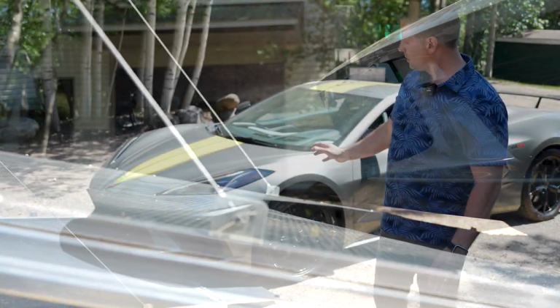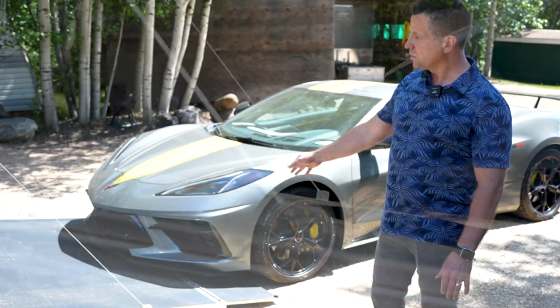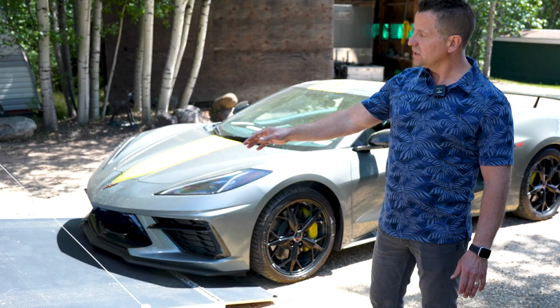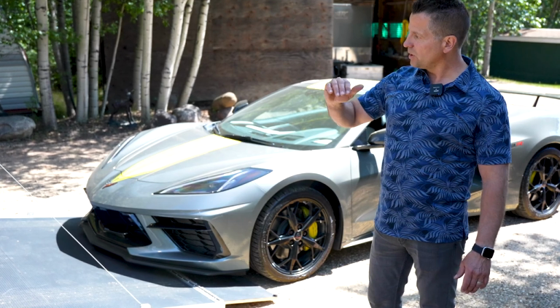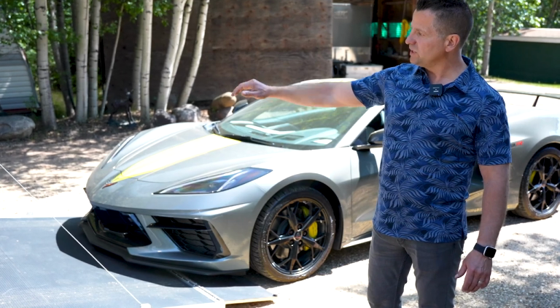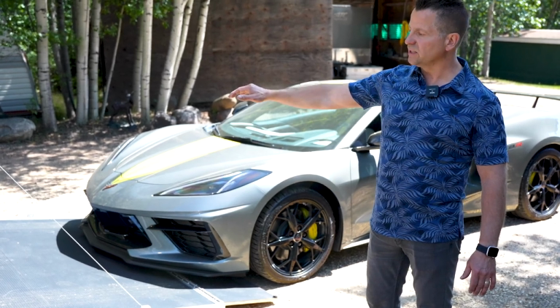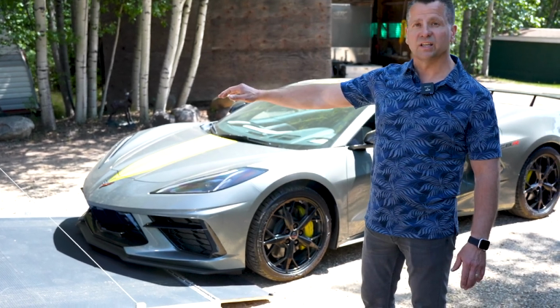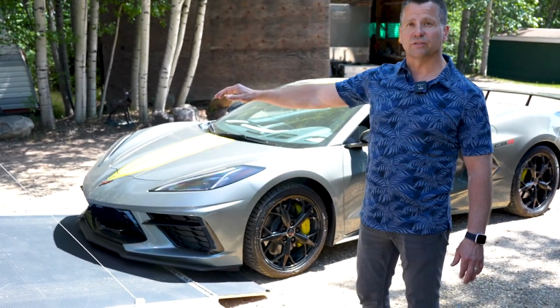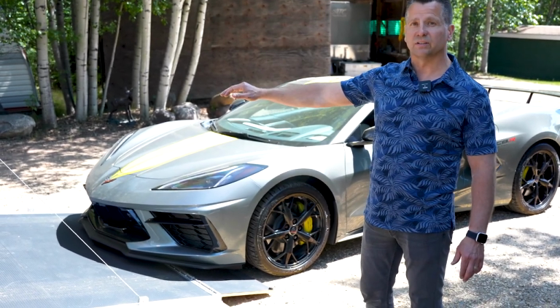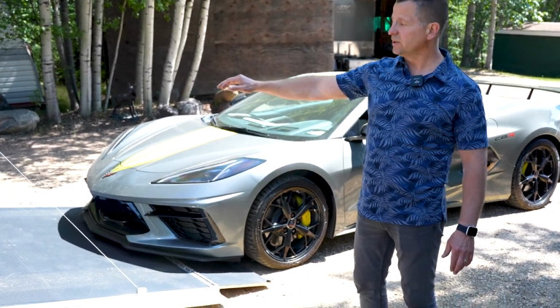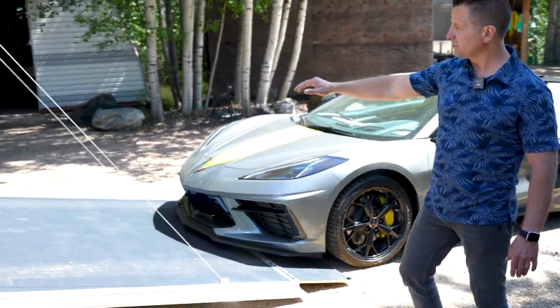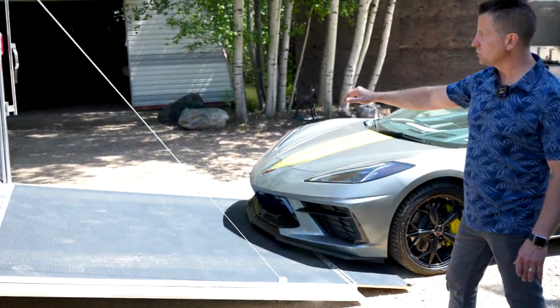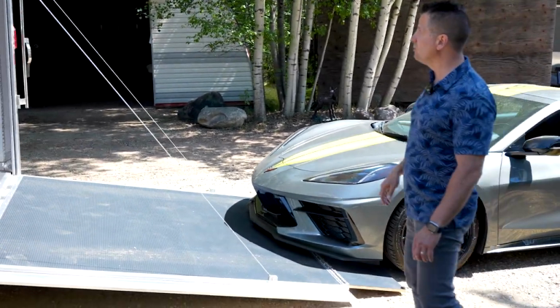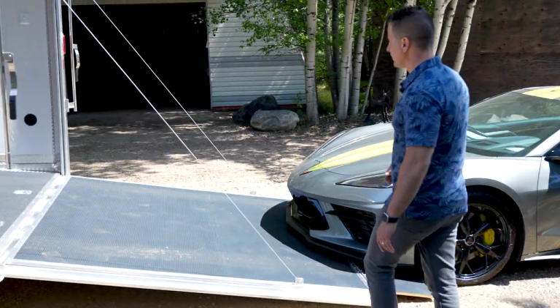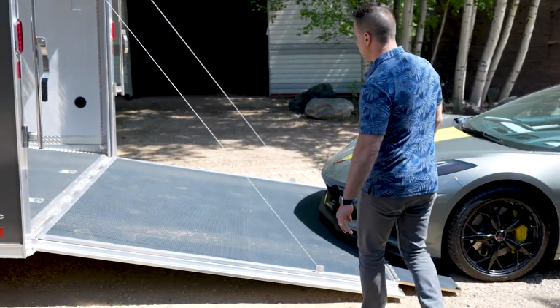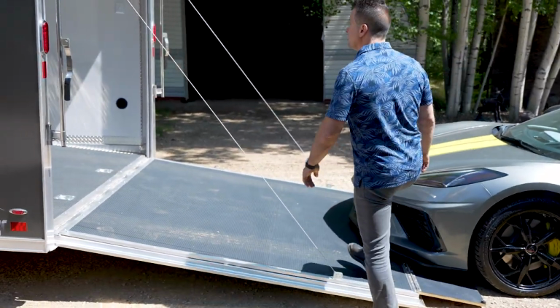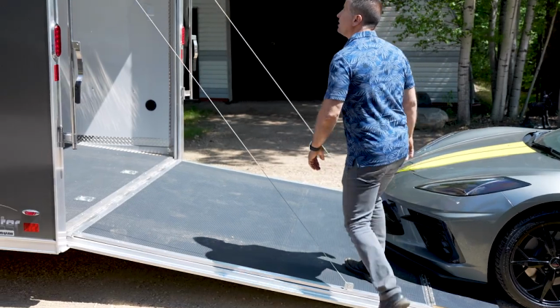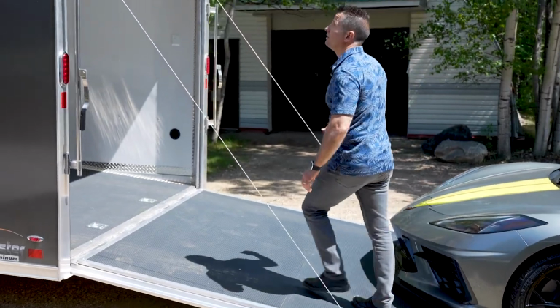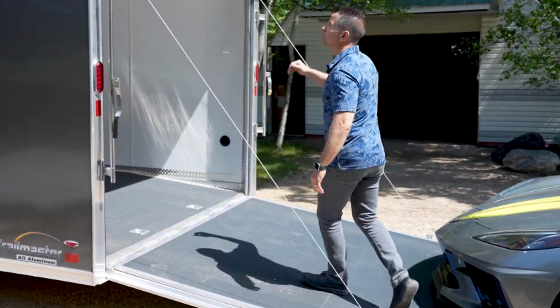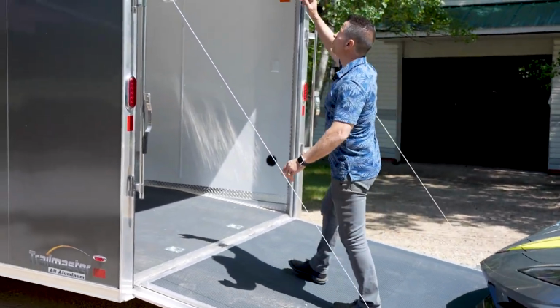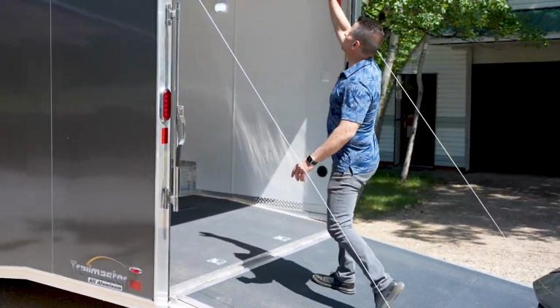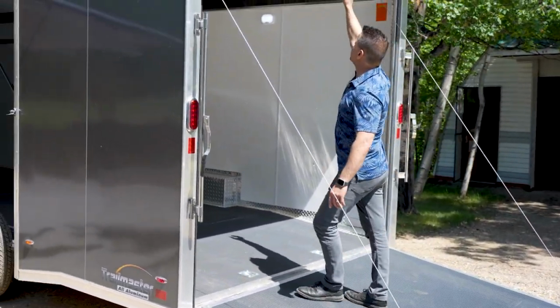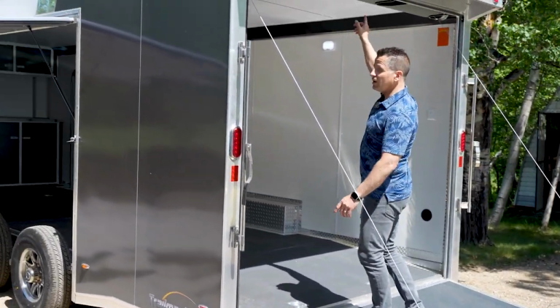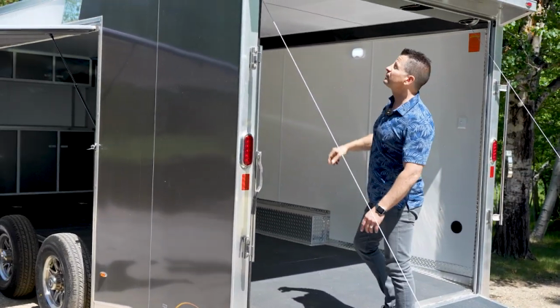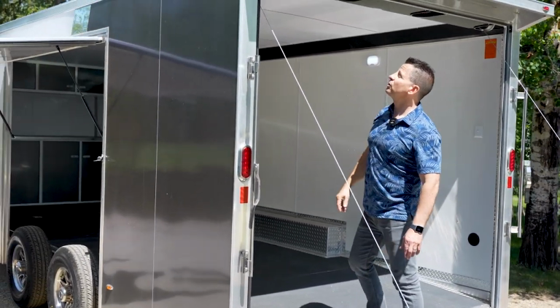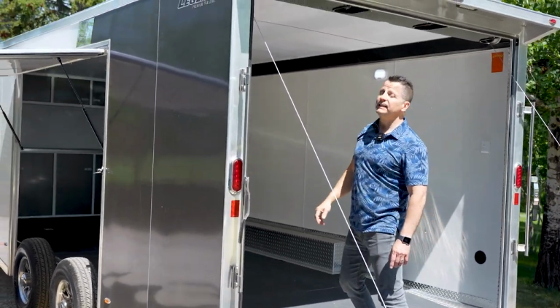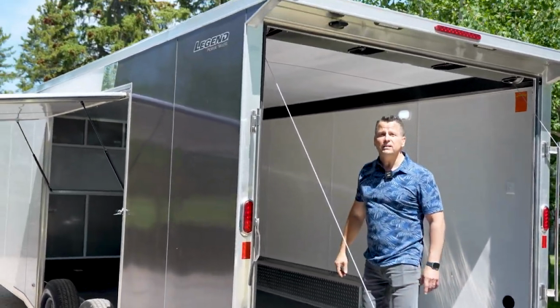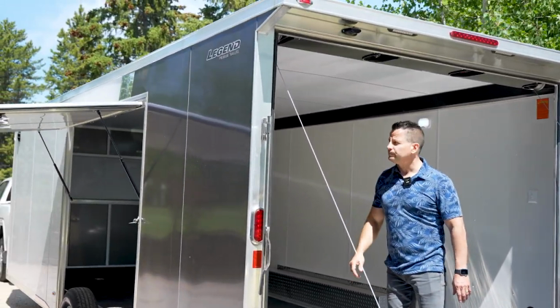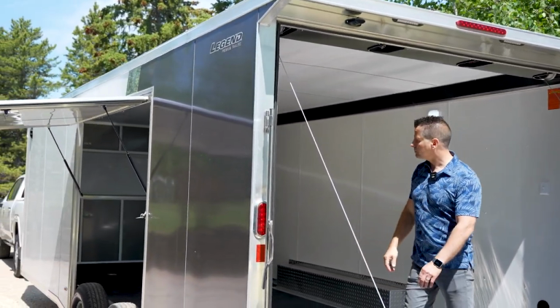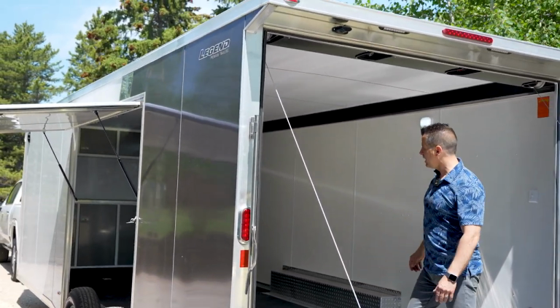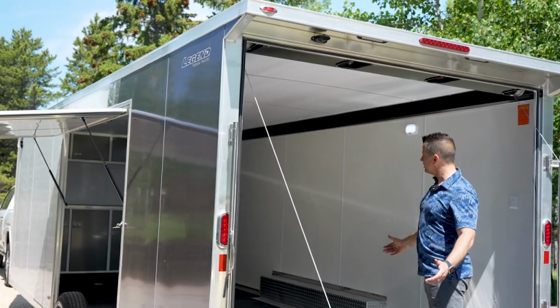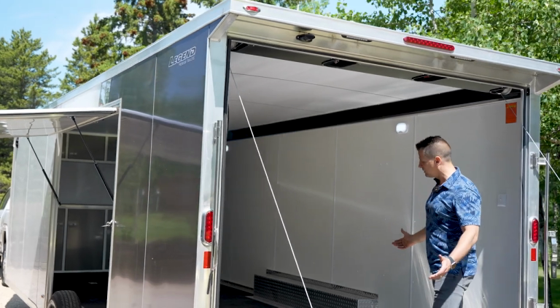The door on this thing has a one-piece continuous hinge on the ramp door itself. We've got the rear spoiler with loading lights on it, which are all LED.